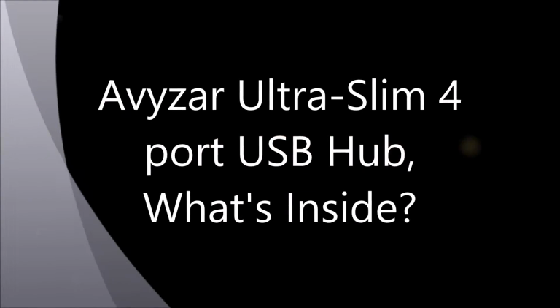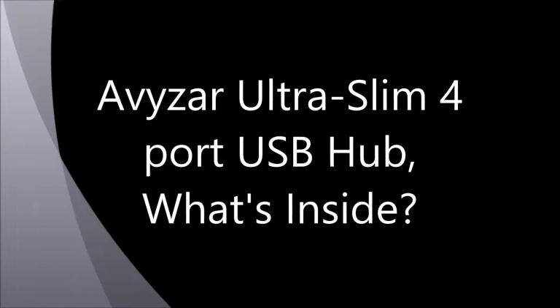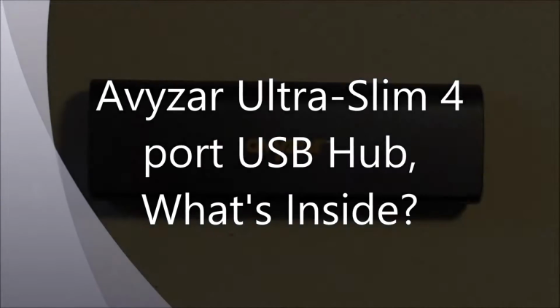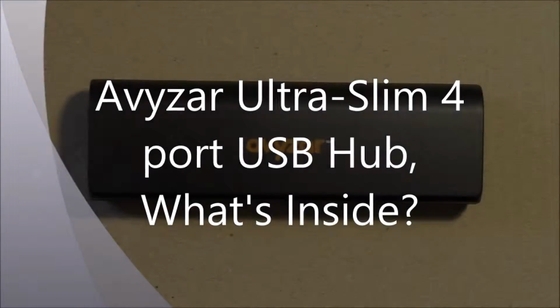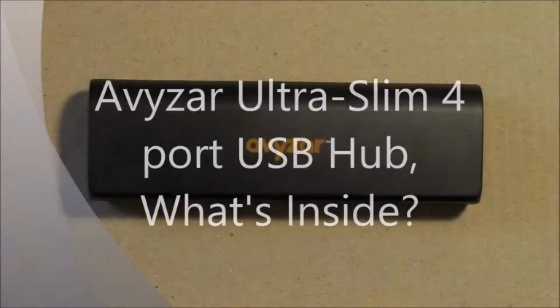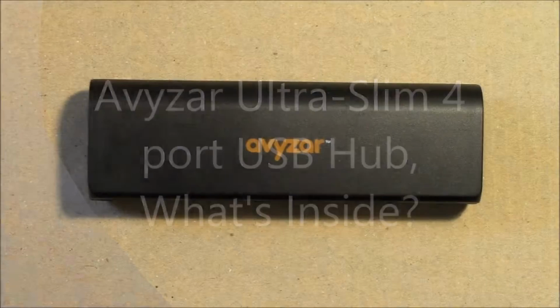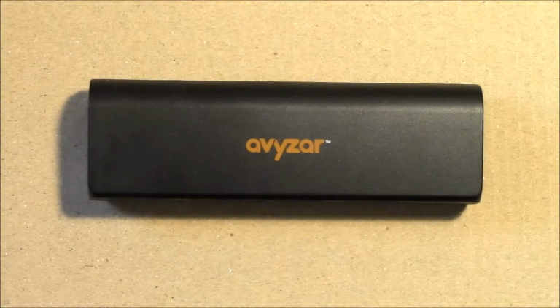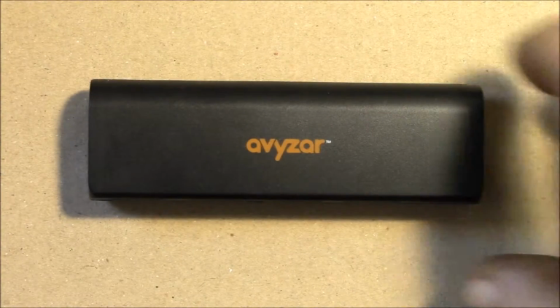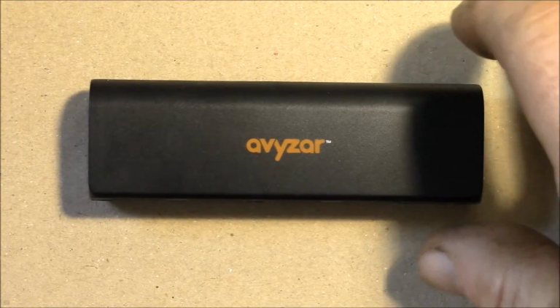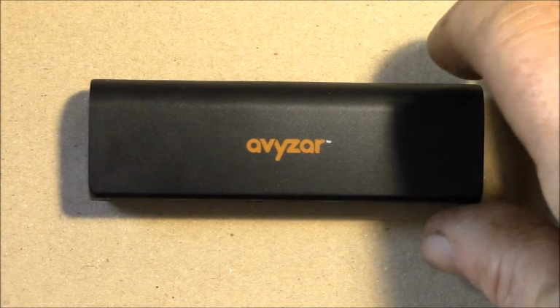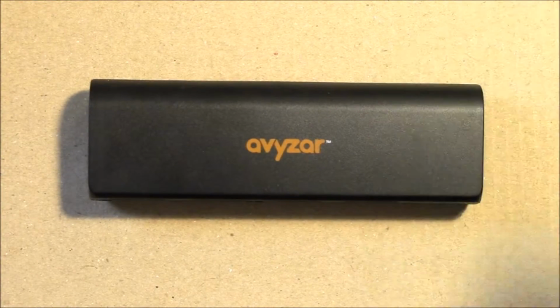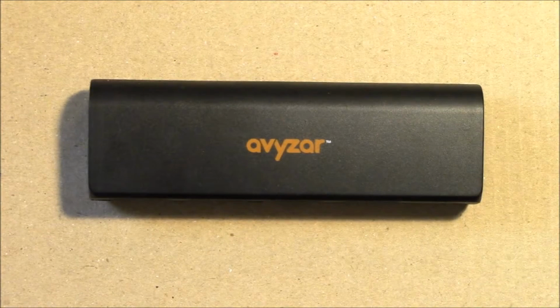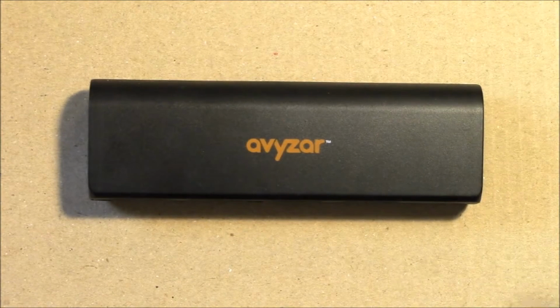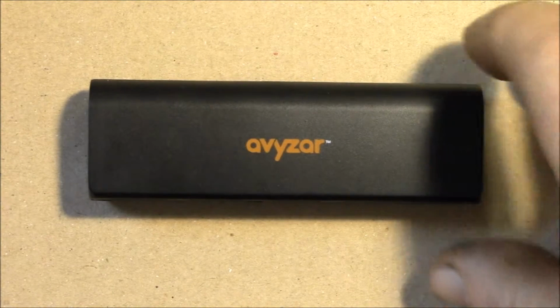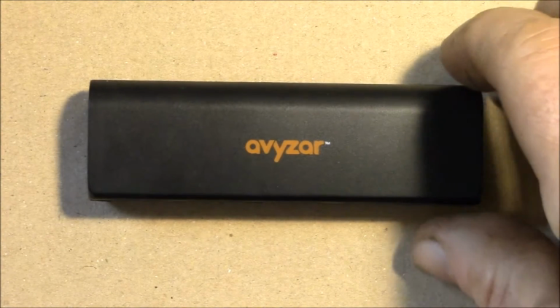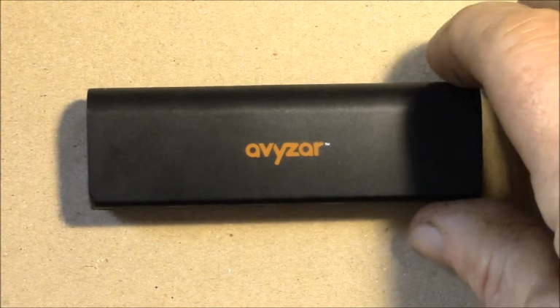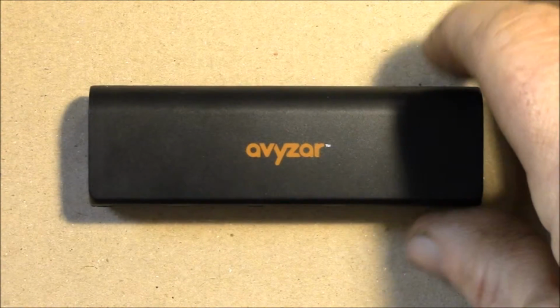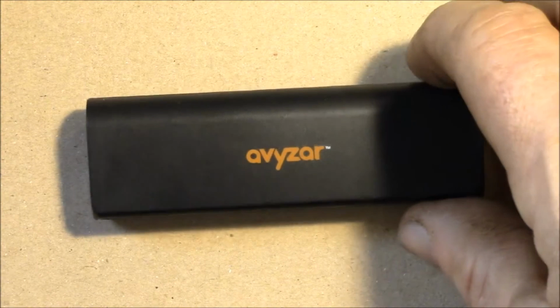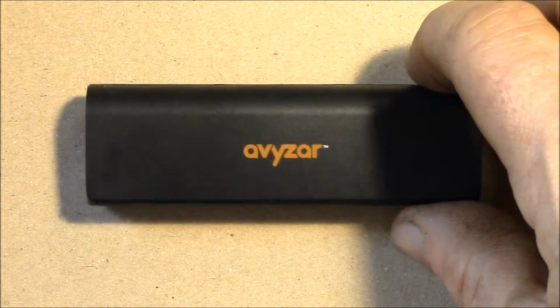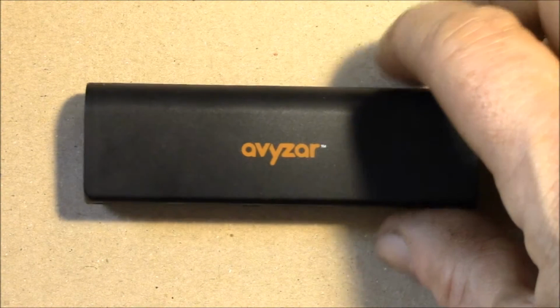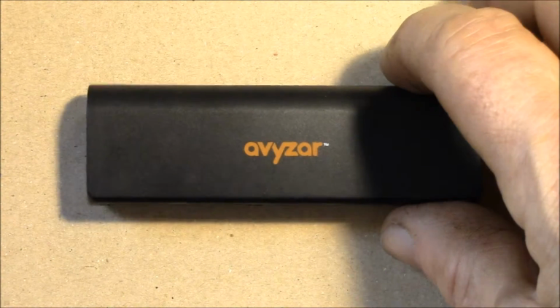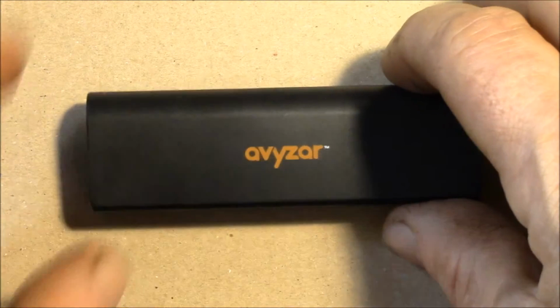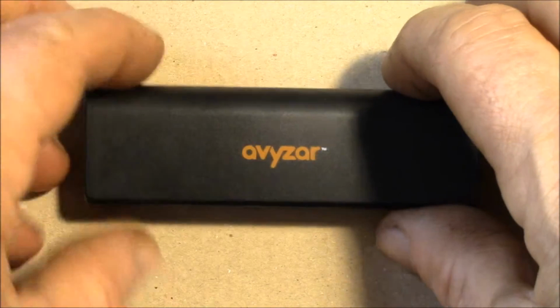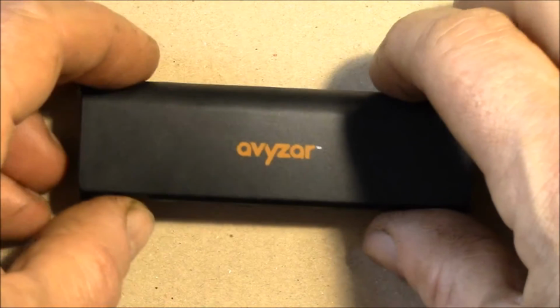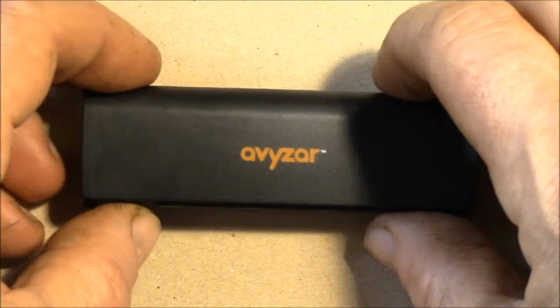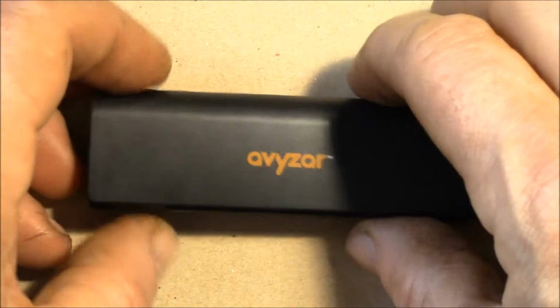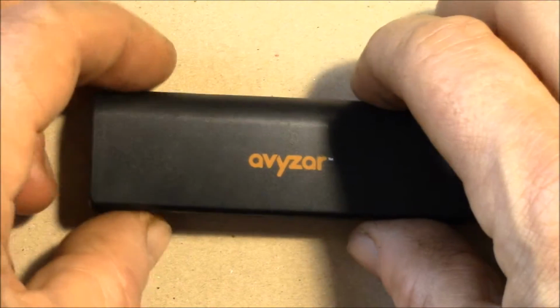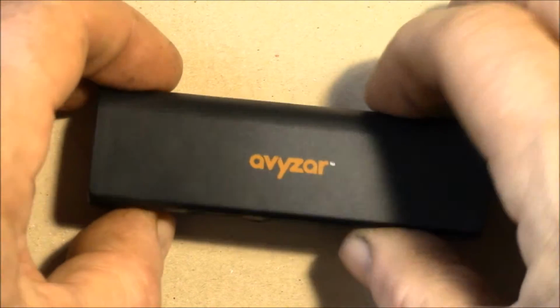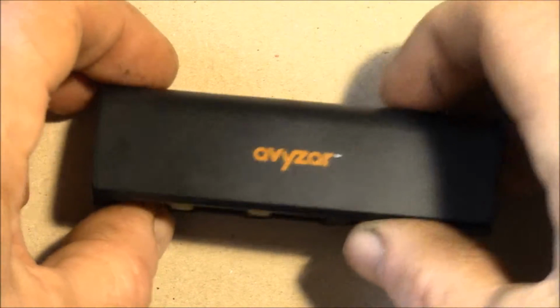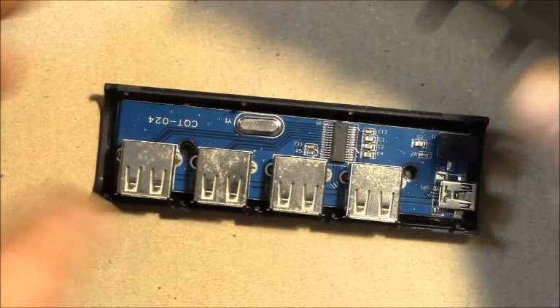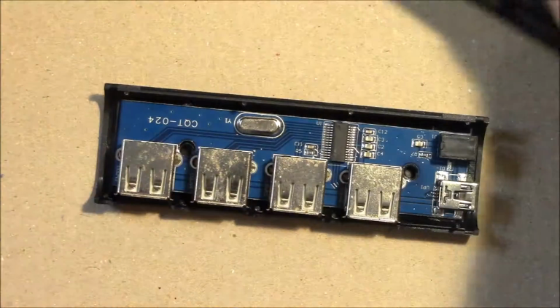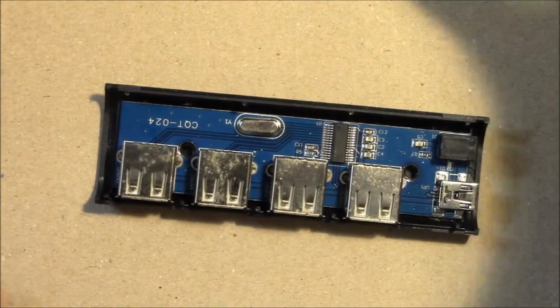Good afternoon YouTube. Before I modify this little USB hub, the Avizar model, I wanted to take a look inside.